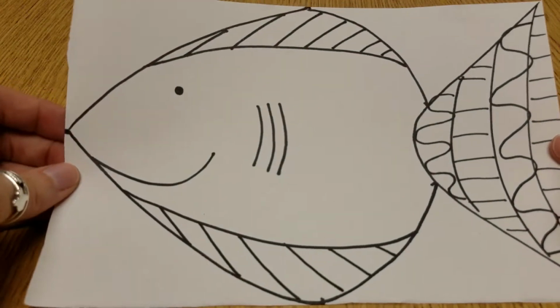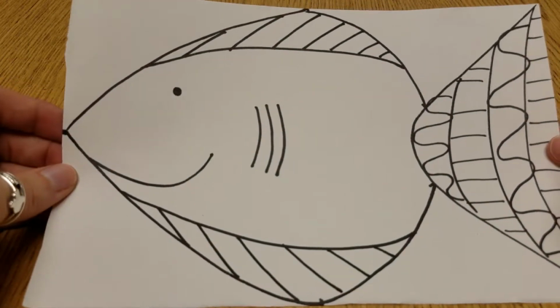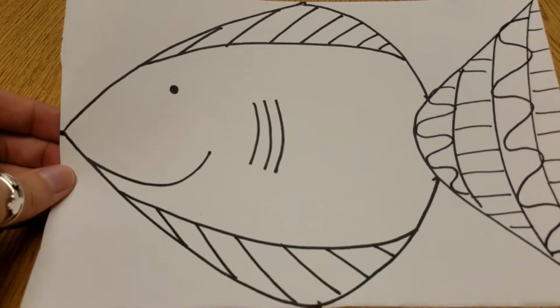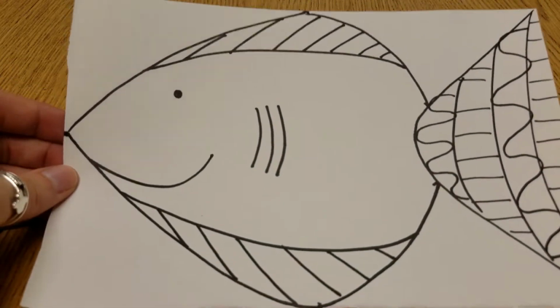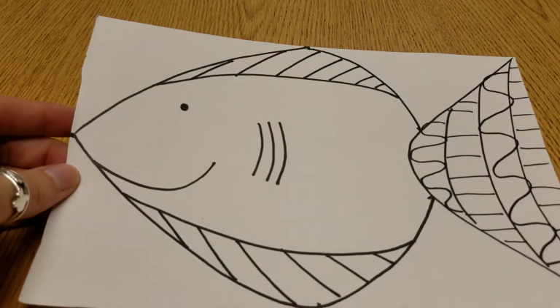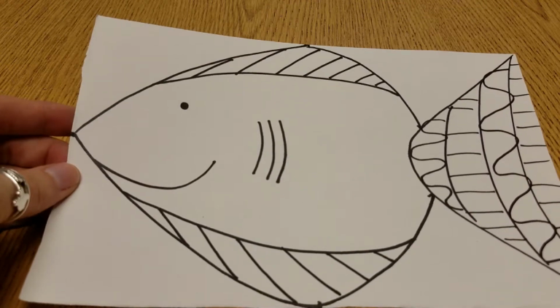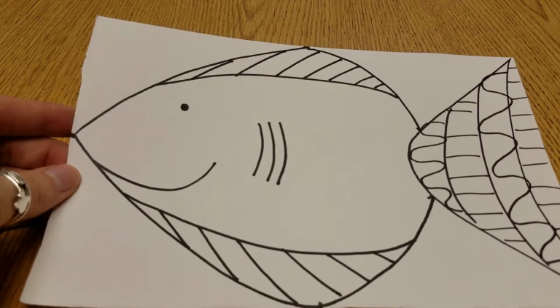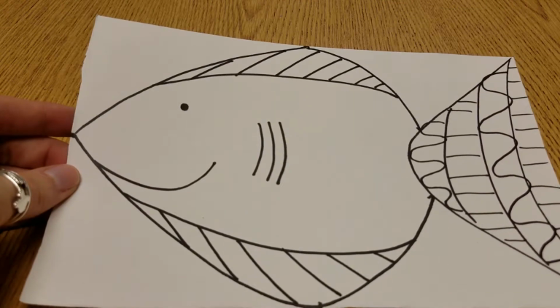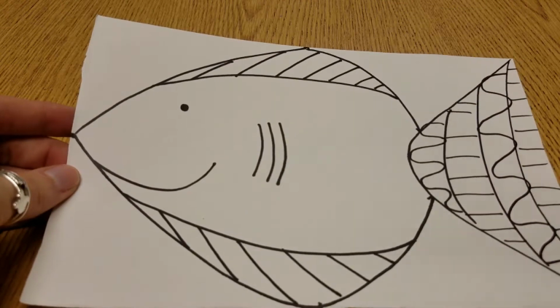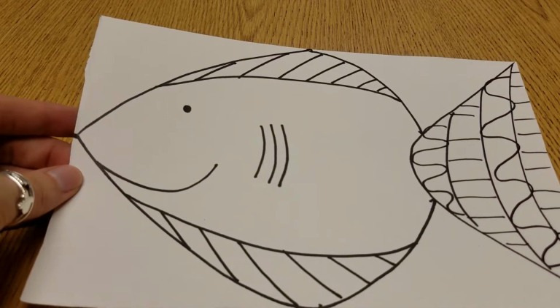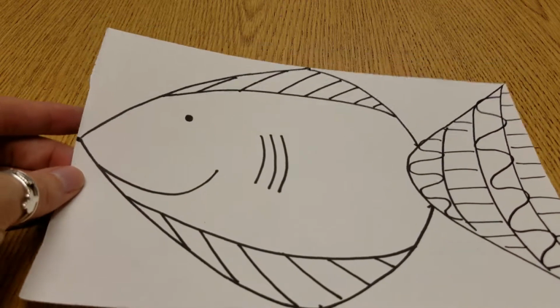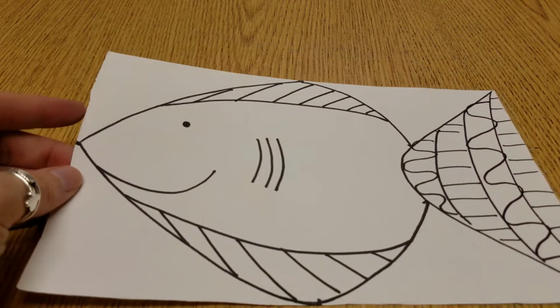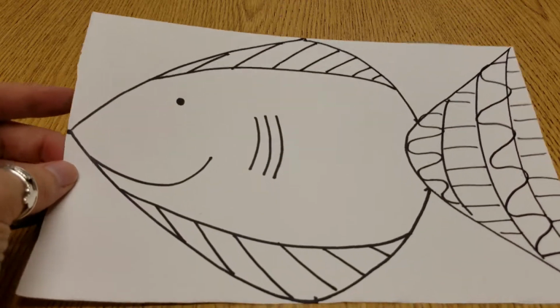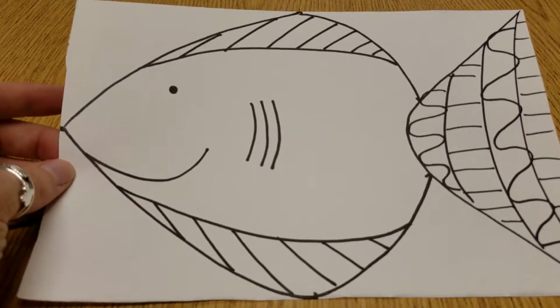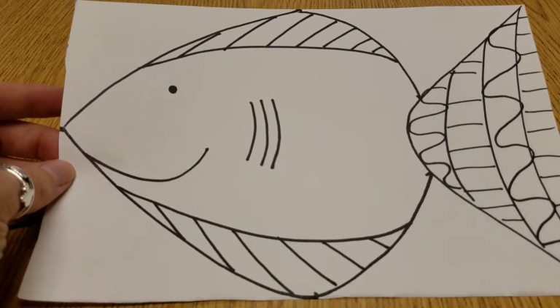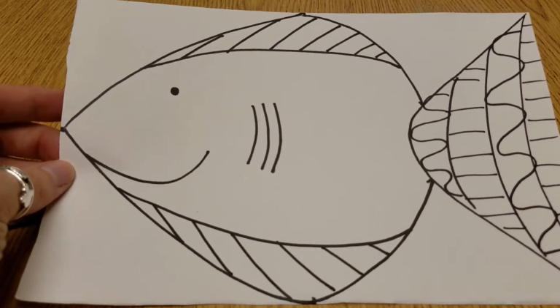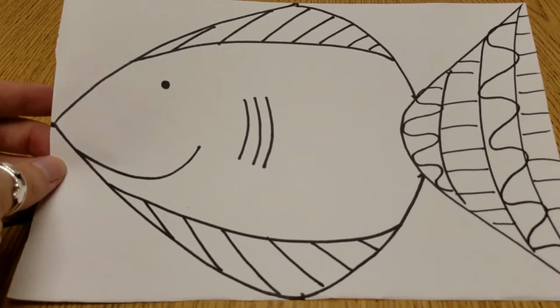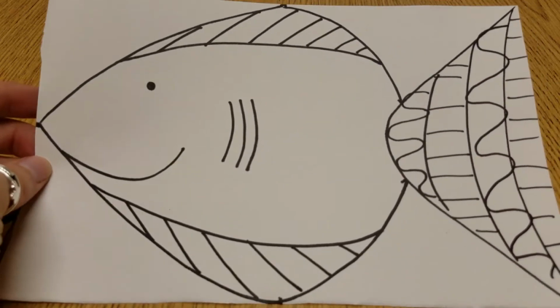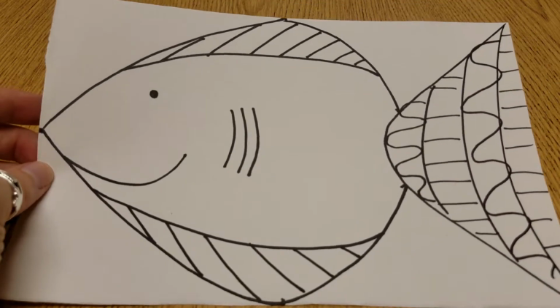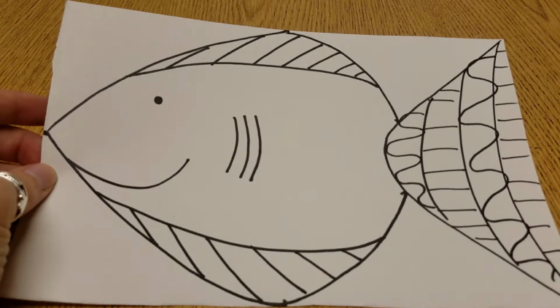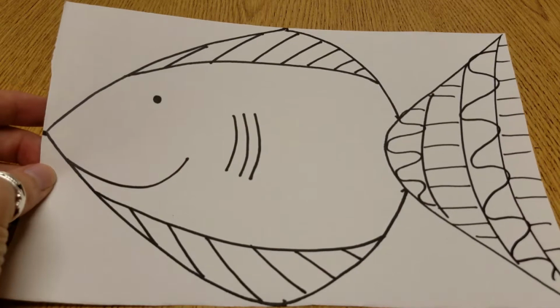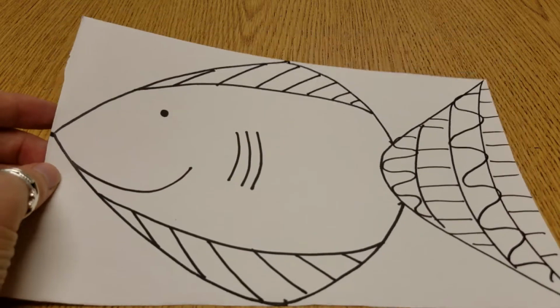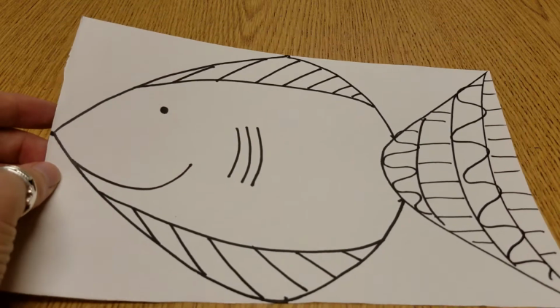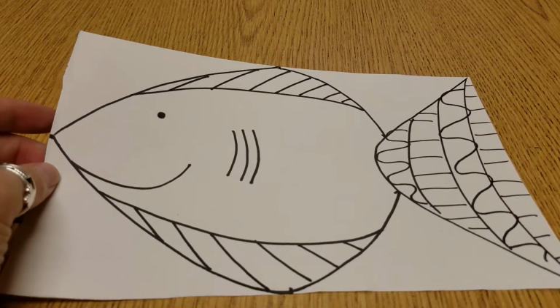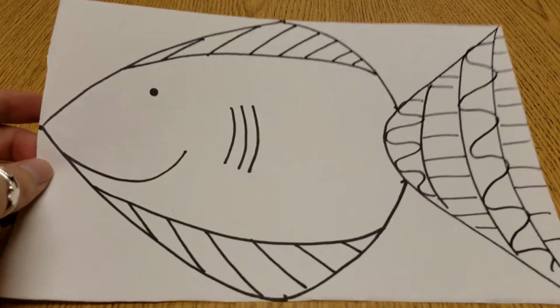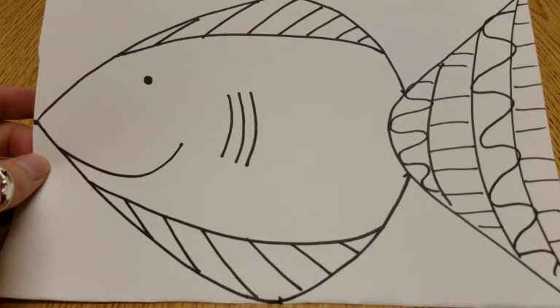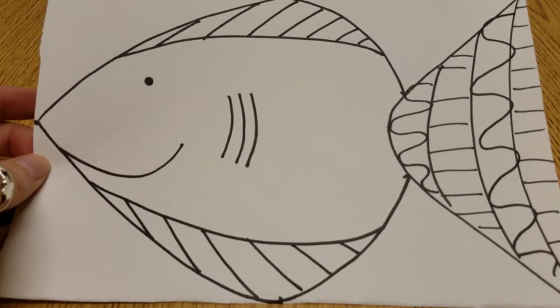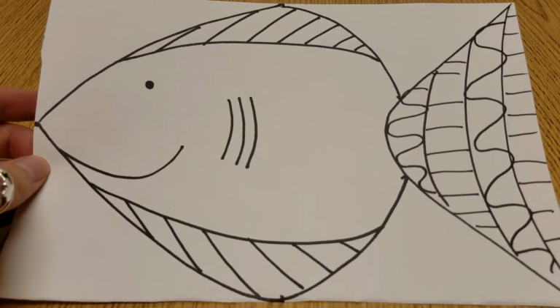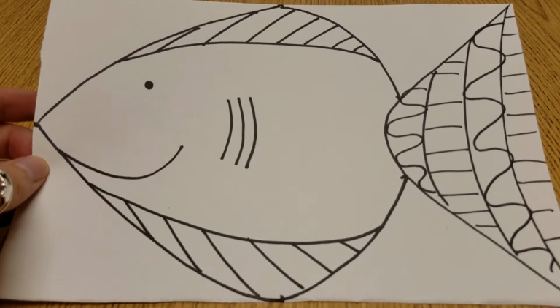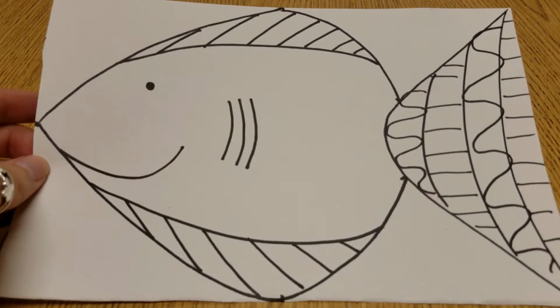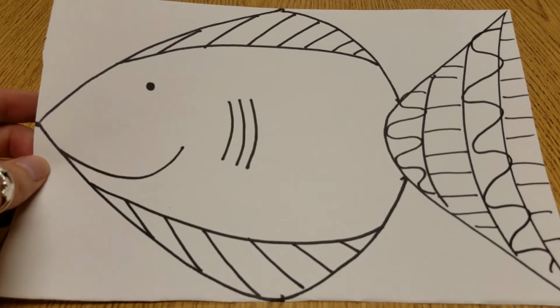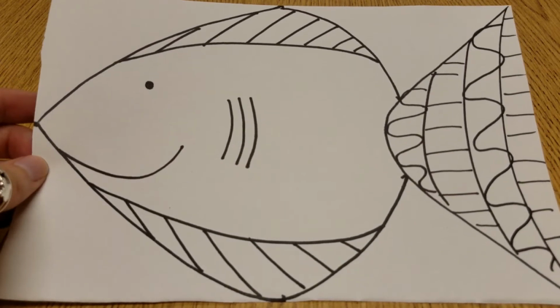Now what we're going to do is paint this in. Now that we've drawn it, we can paint it. I'm sure y'all all look awesome.